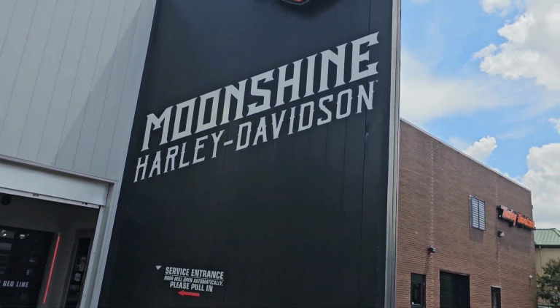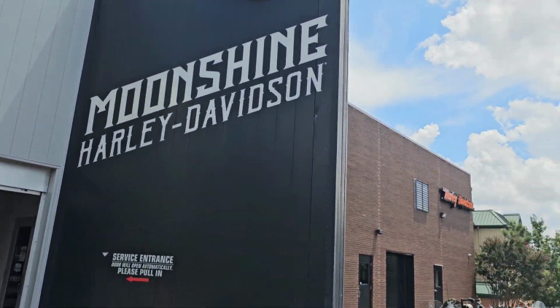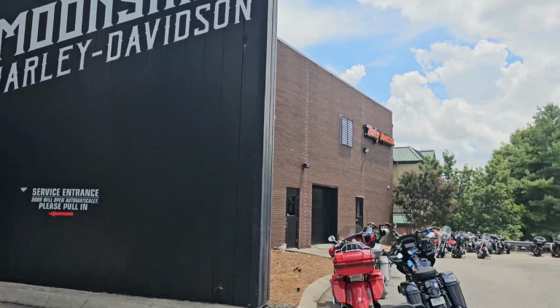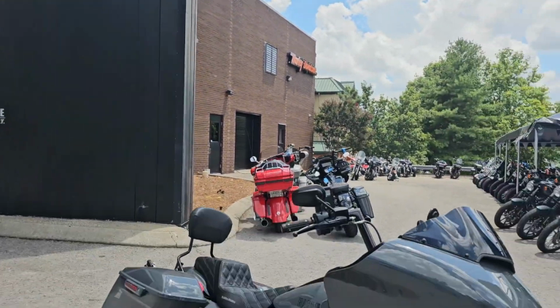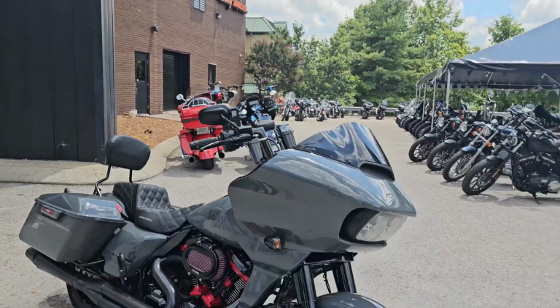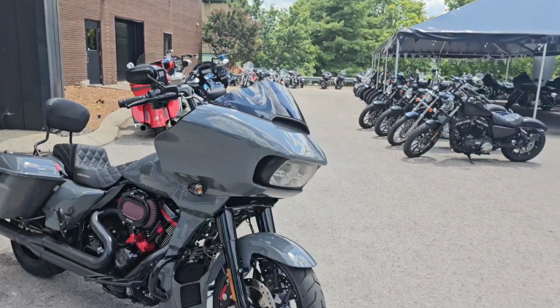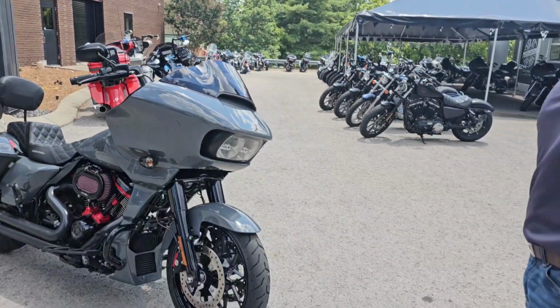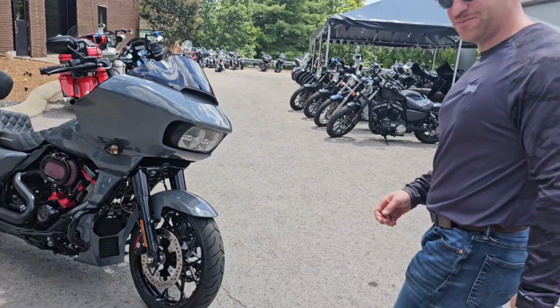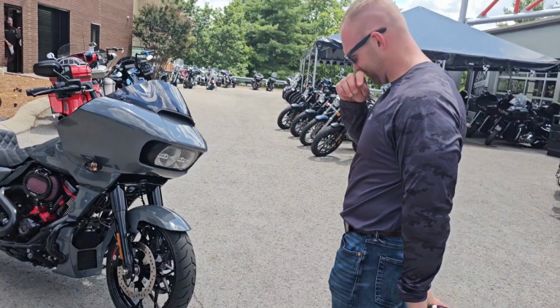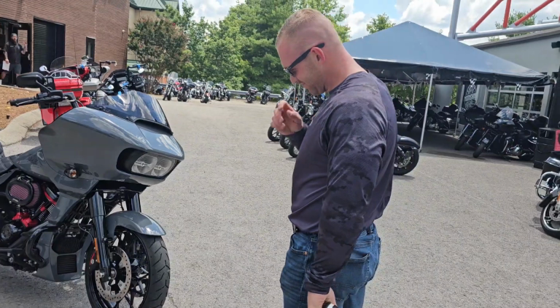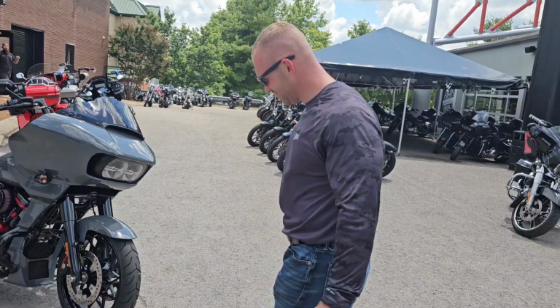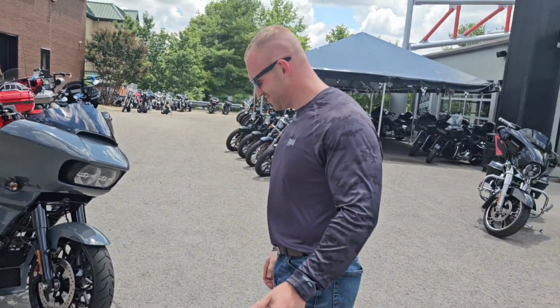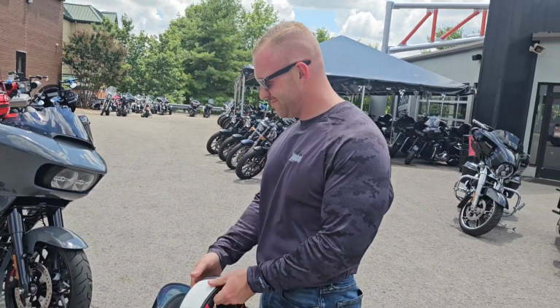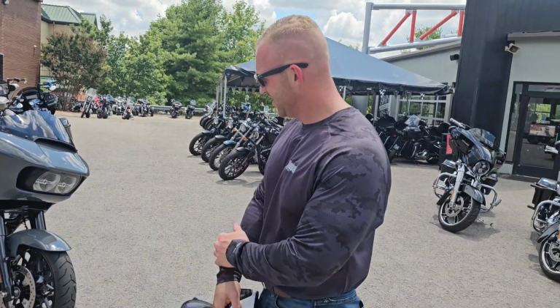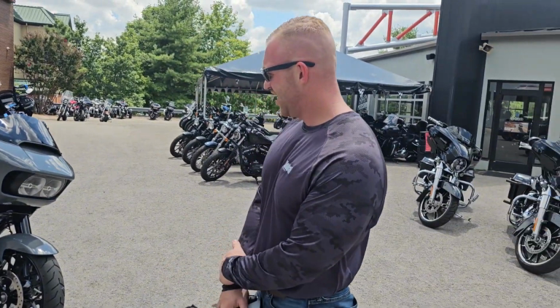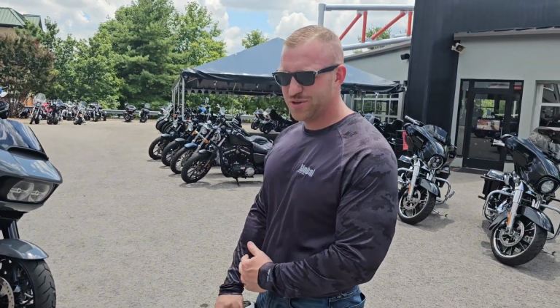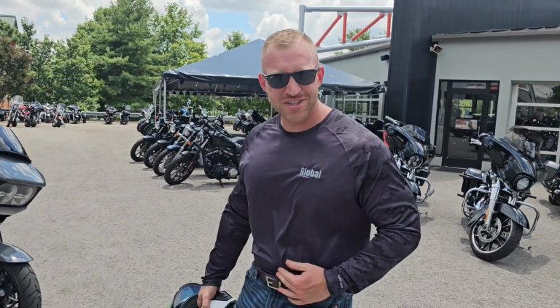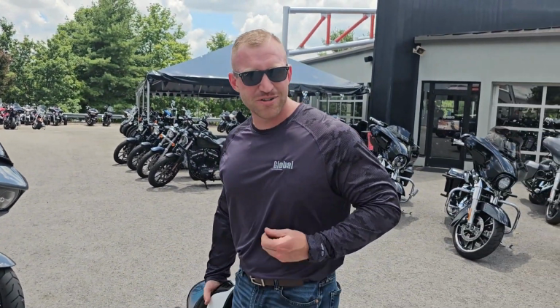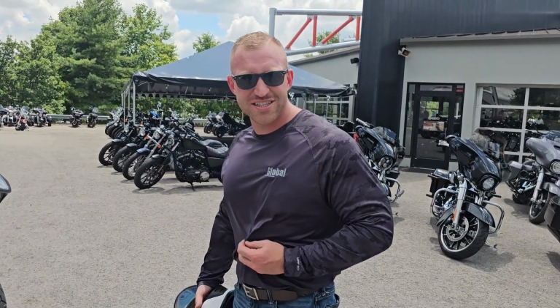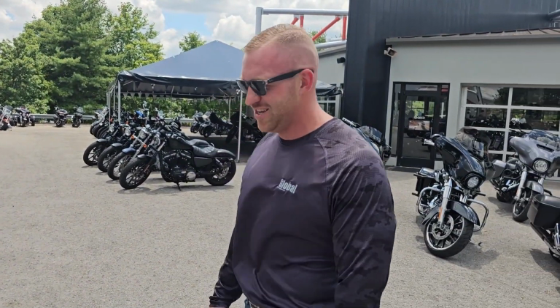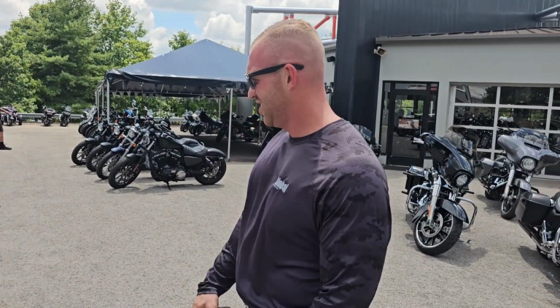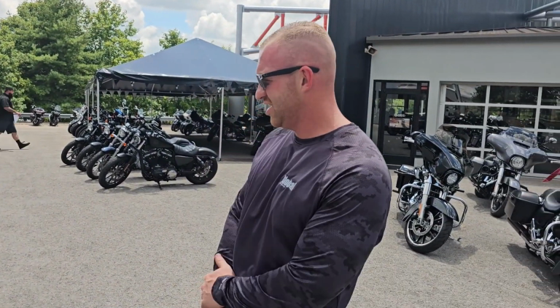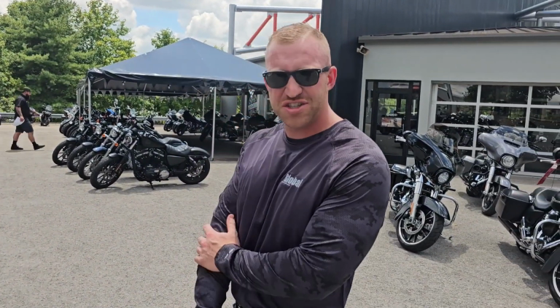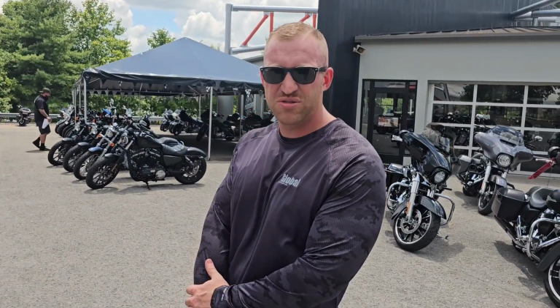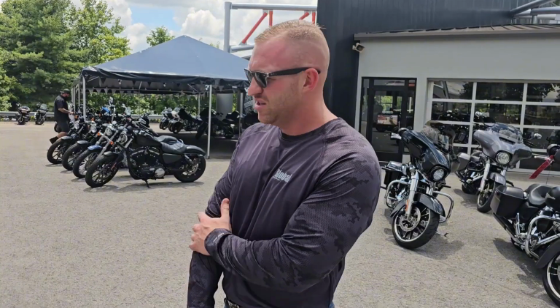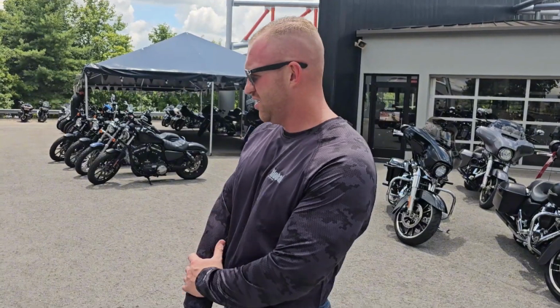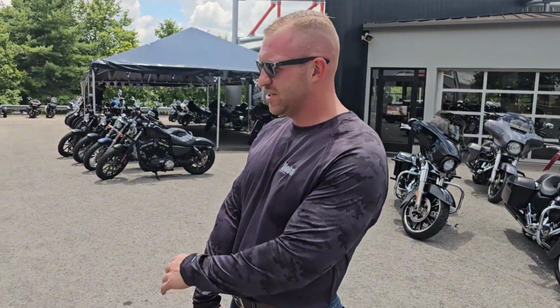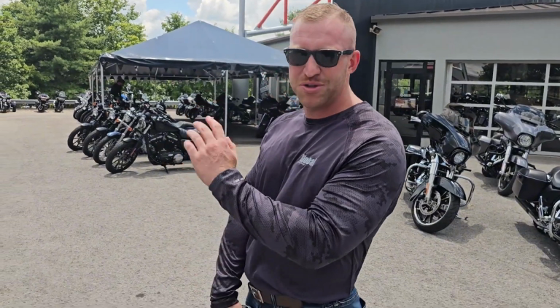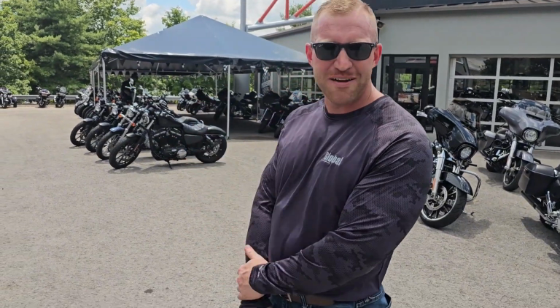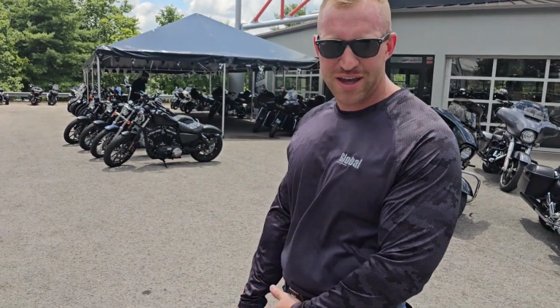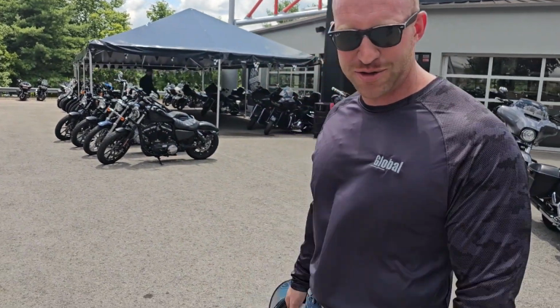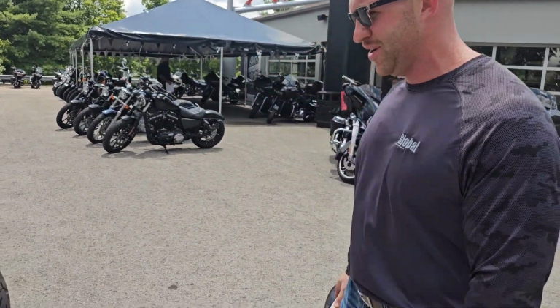Here we go, we got Mr. Nate with us. He just did a bunch of stuff to this good old Road Glide. Tell us about it. 2022 Road Glide ST, stage two. Just let Moonshine have her way — they know what they're doing here.